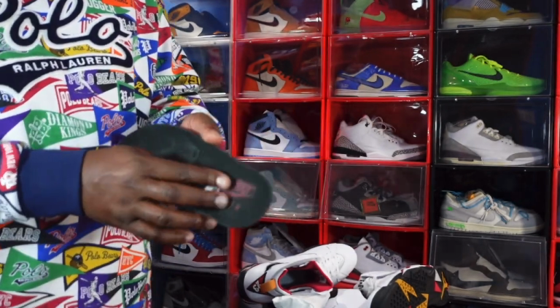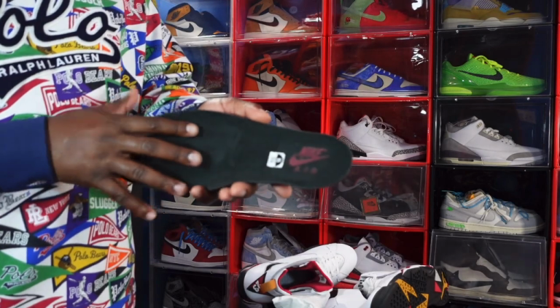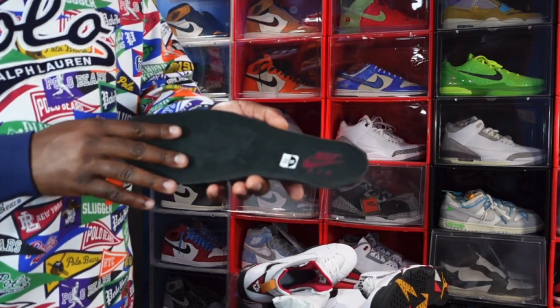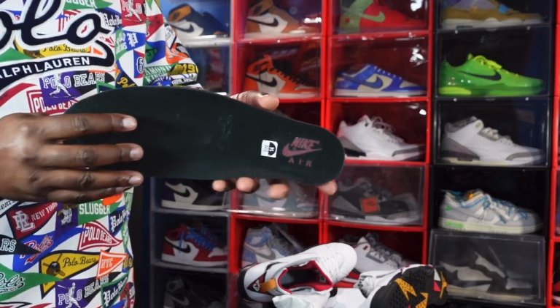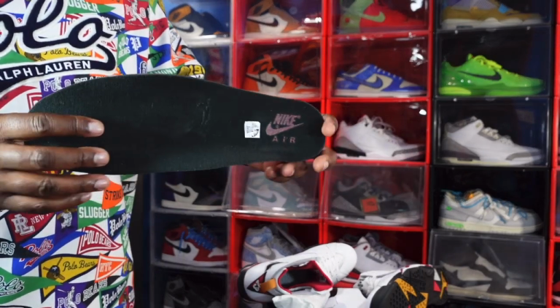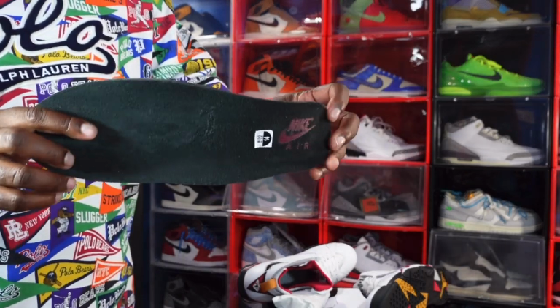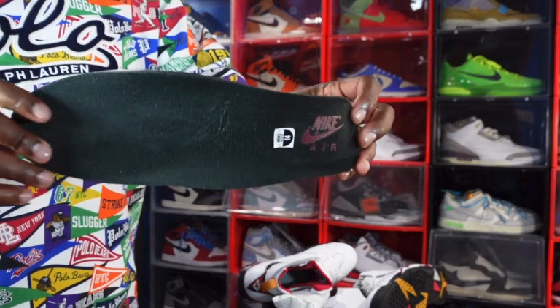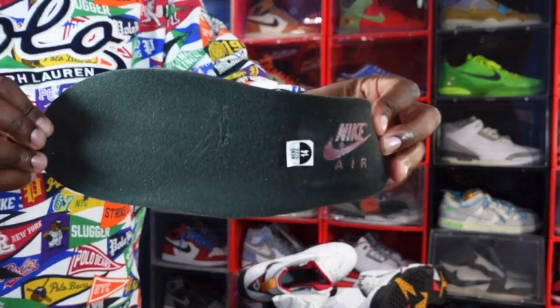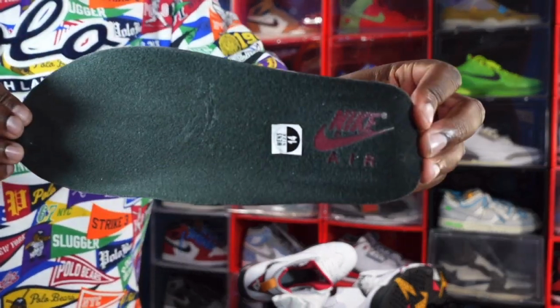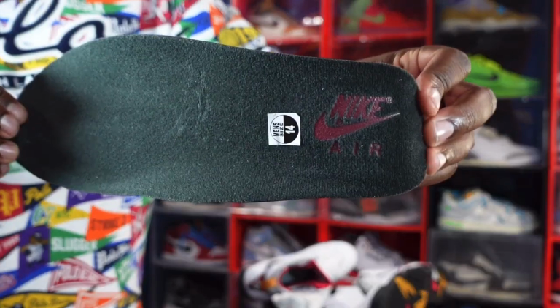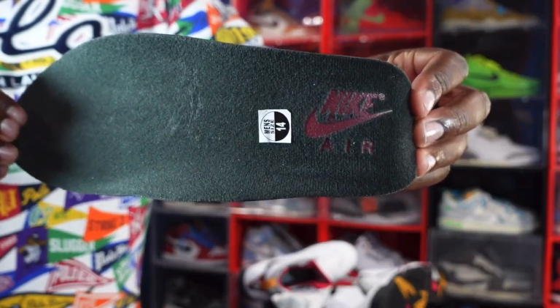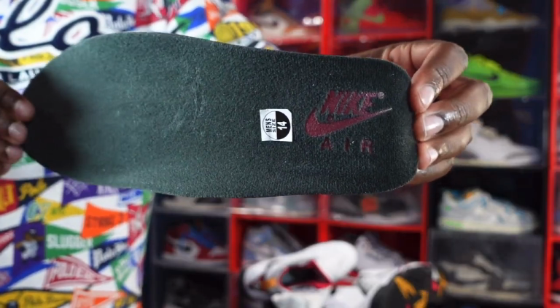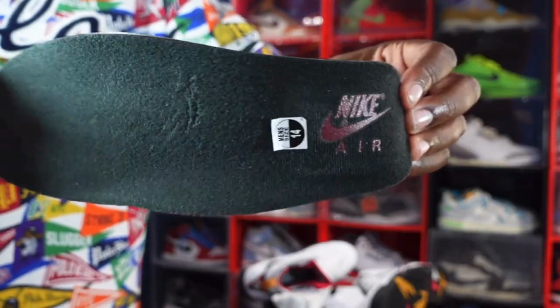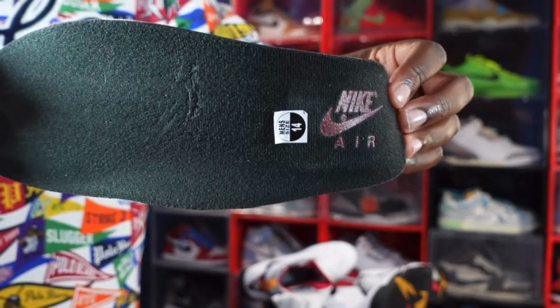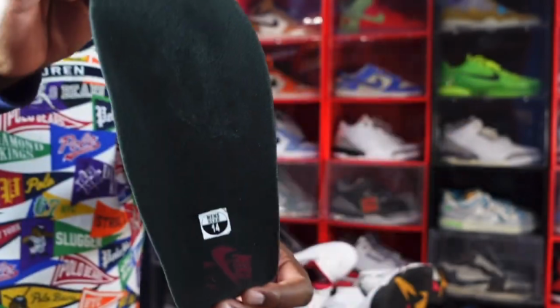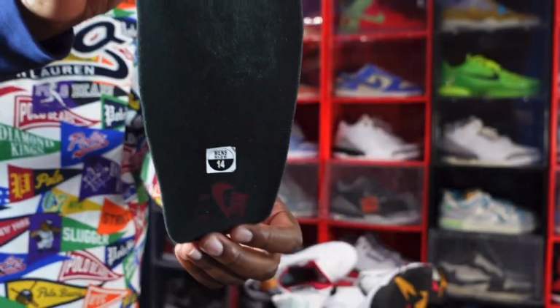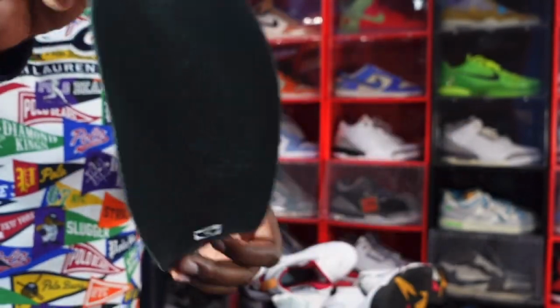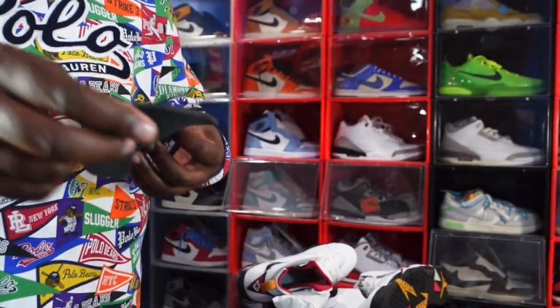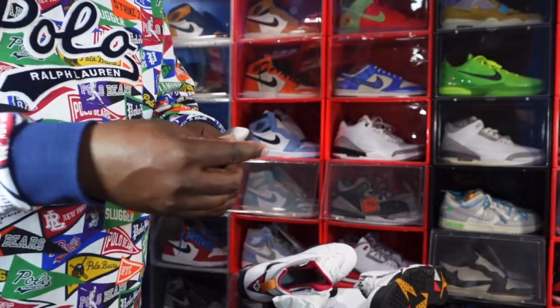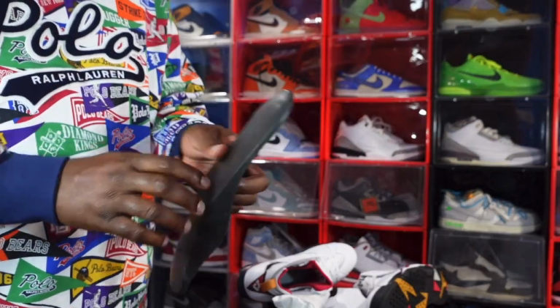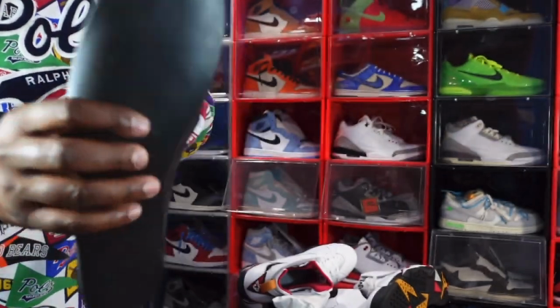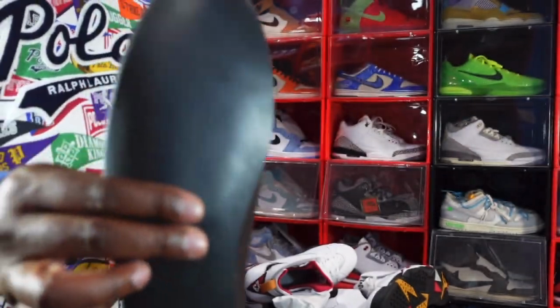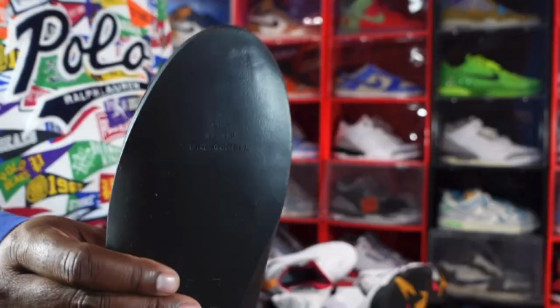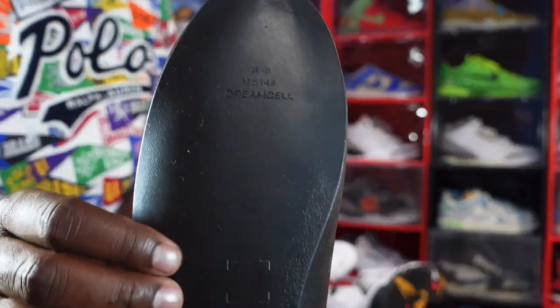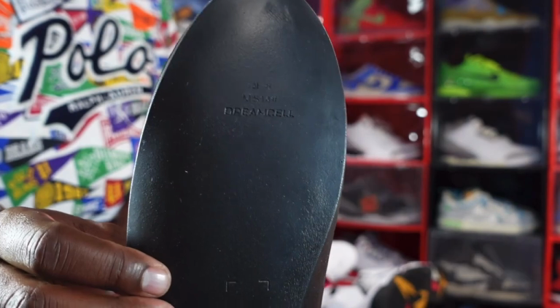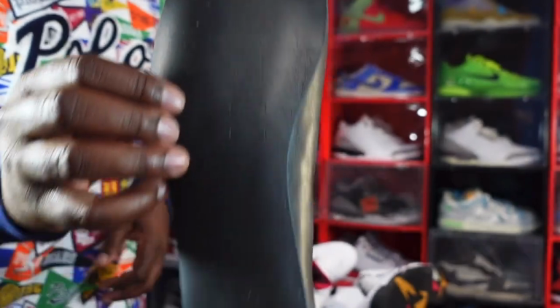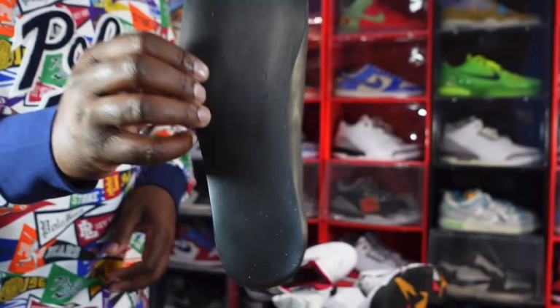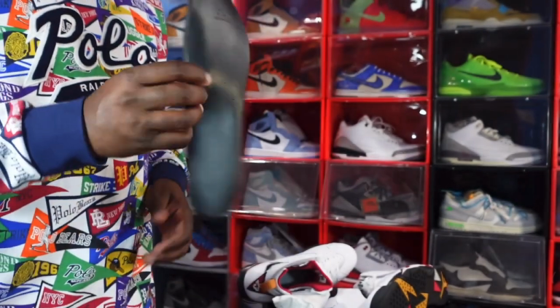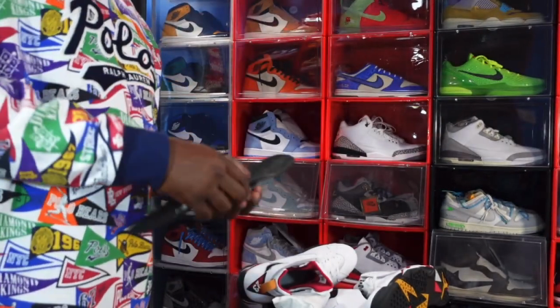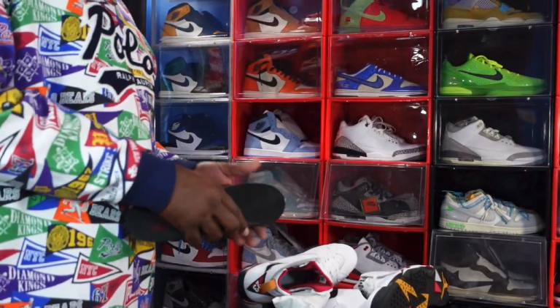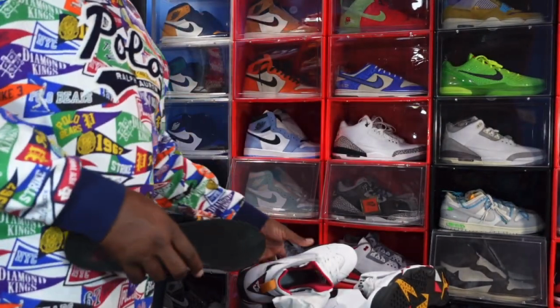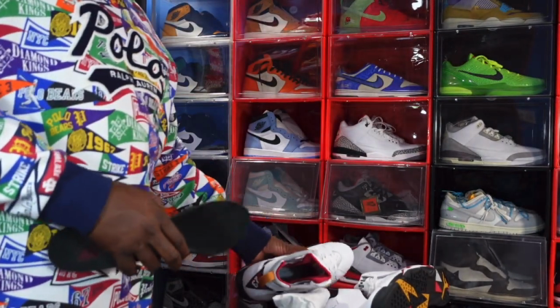You've got your cardinal red Nike Air branding, the size sticker on here, and underneath the insert — there you go — this is what your pair should look like inside.